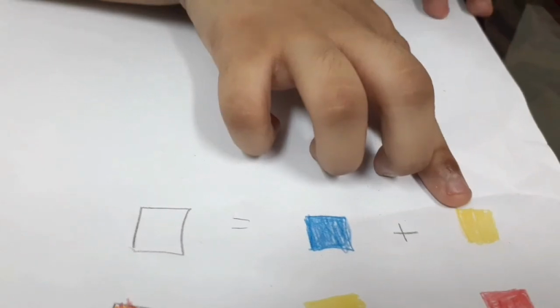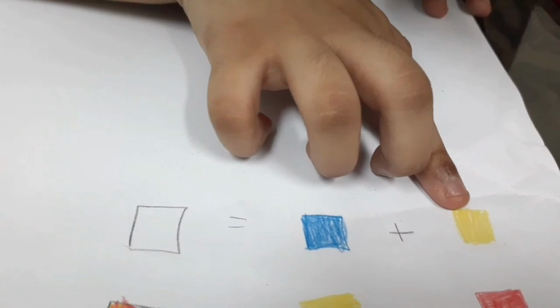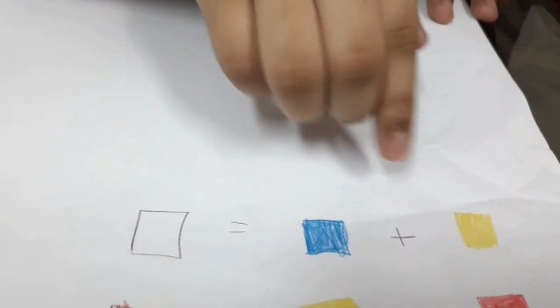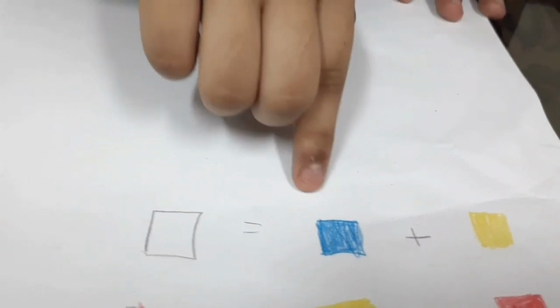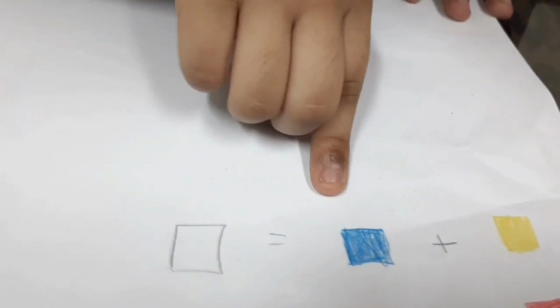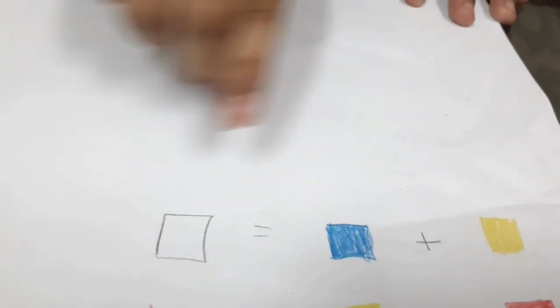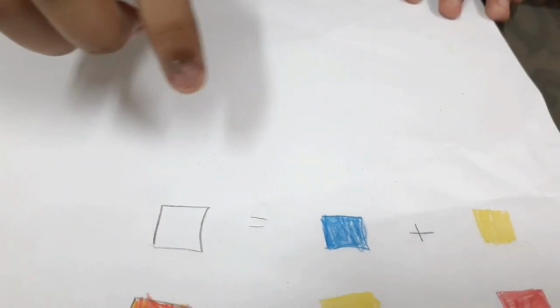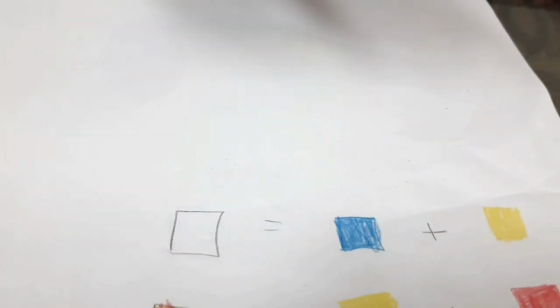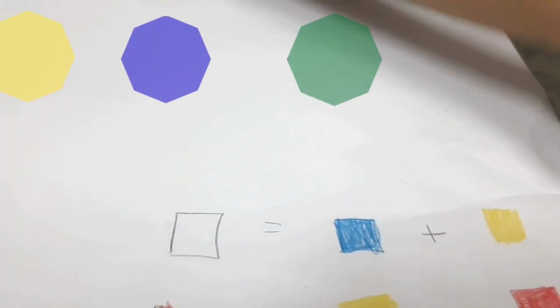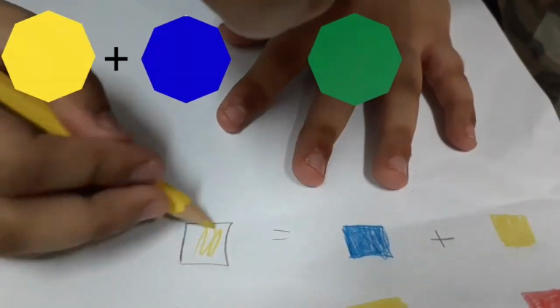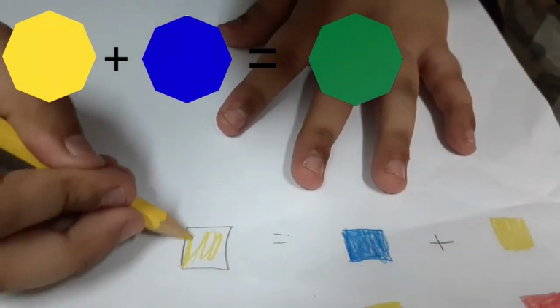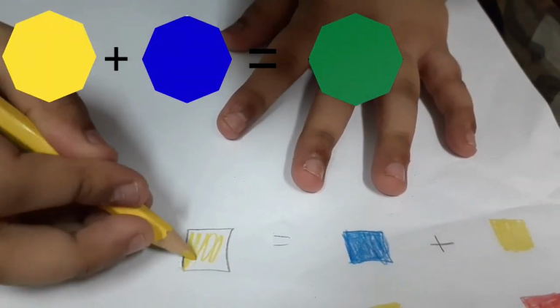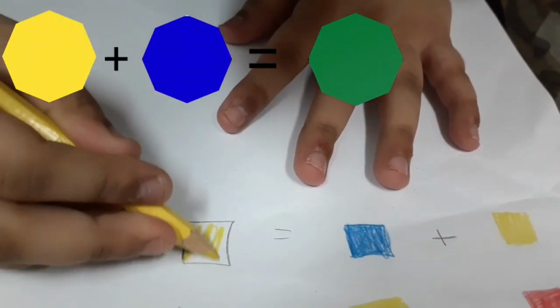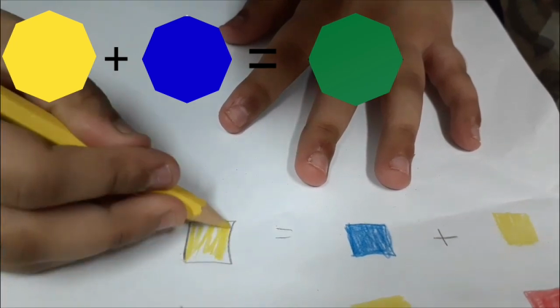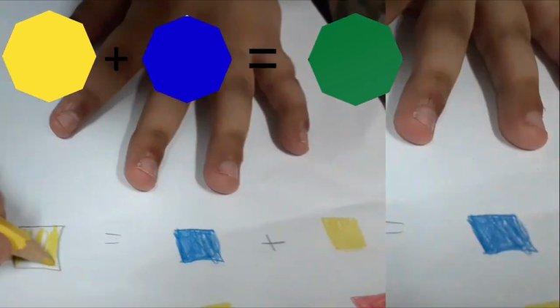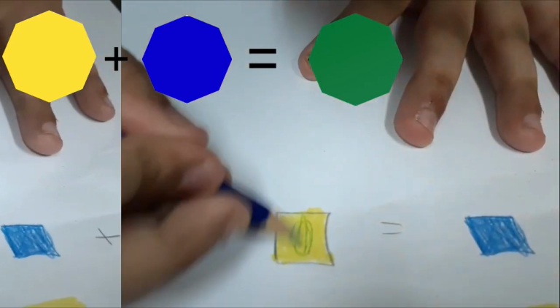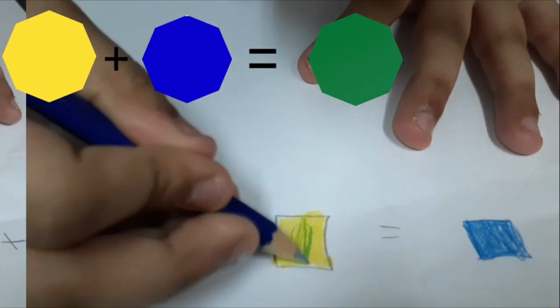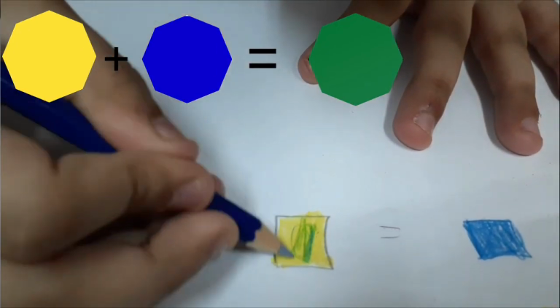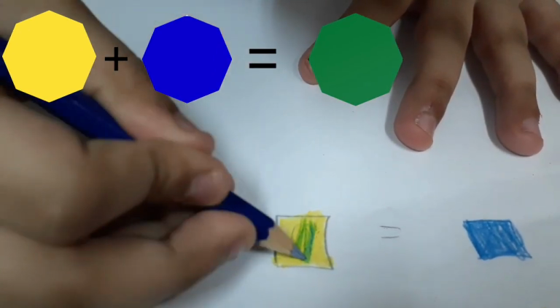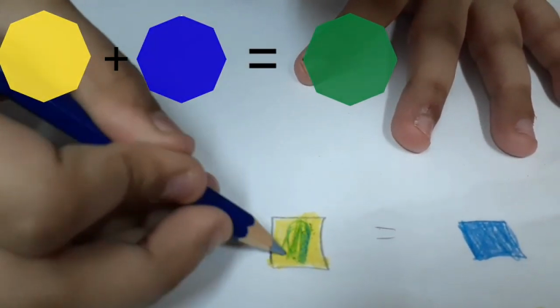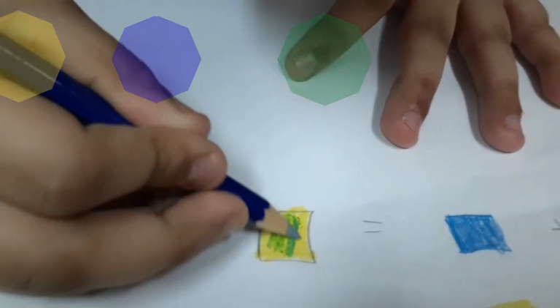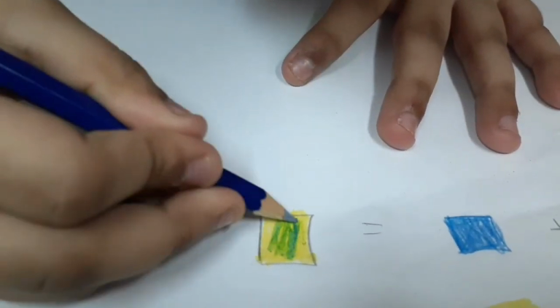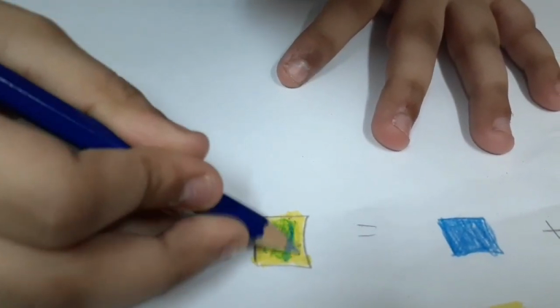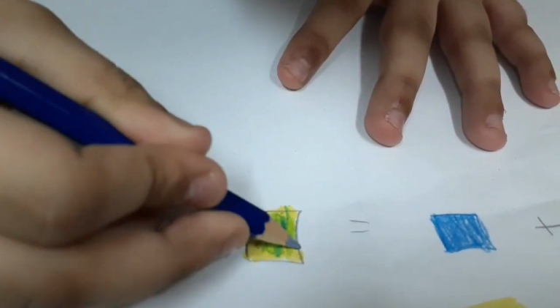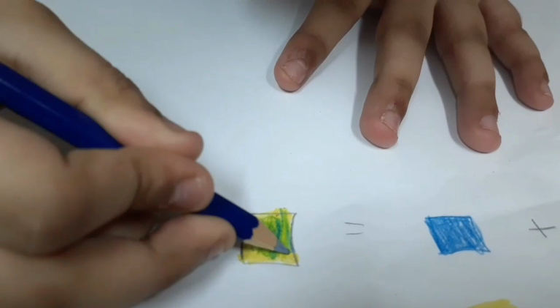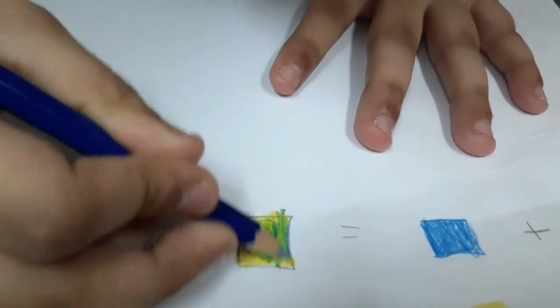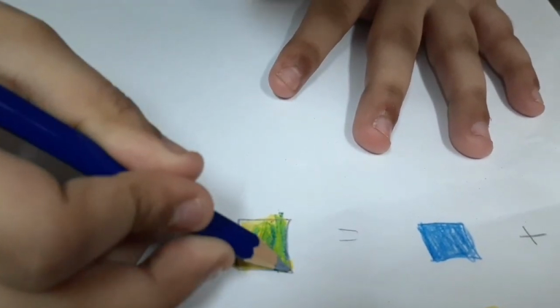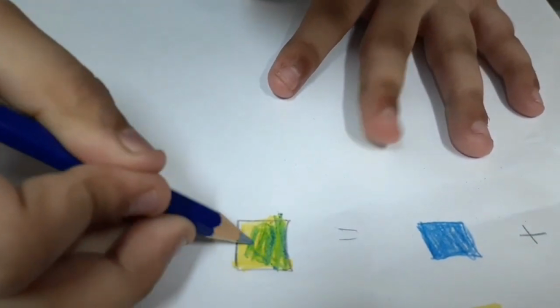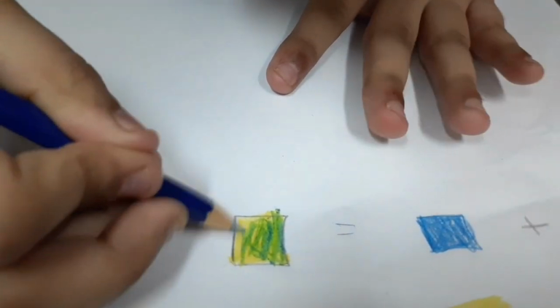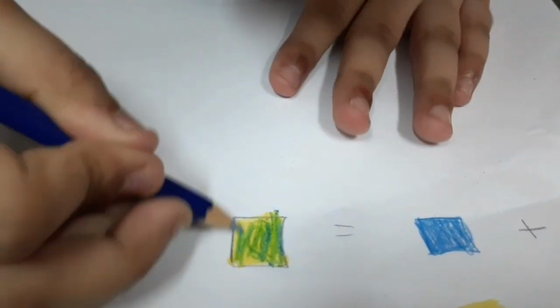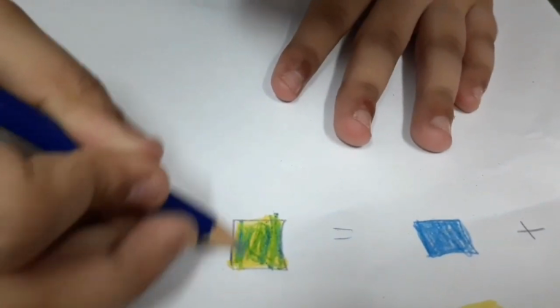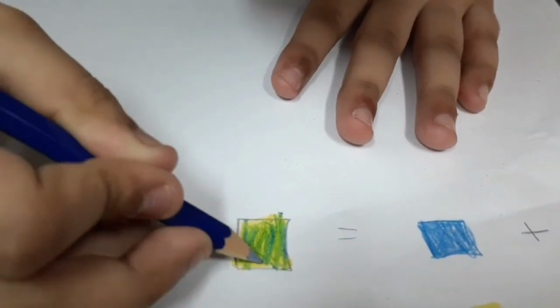Yellow and blue — mix it together, make green. See the color green? You can see it perfectly. Can you see it, guys? Look at it.